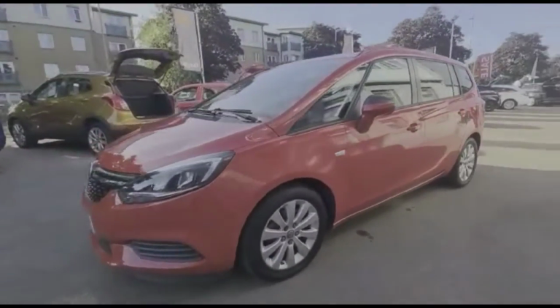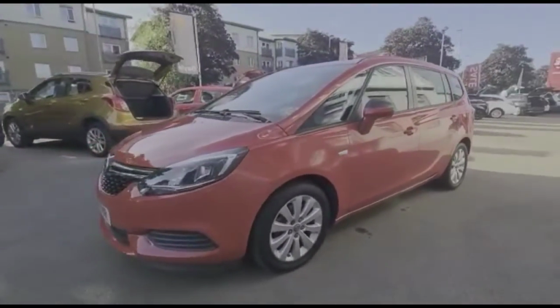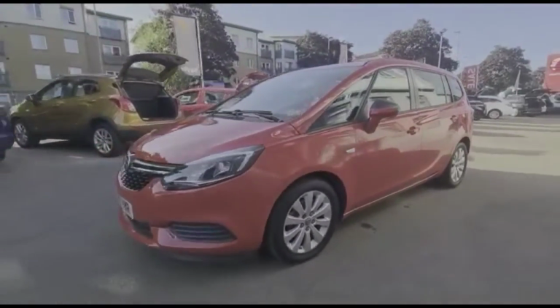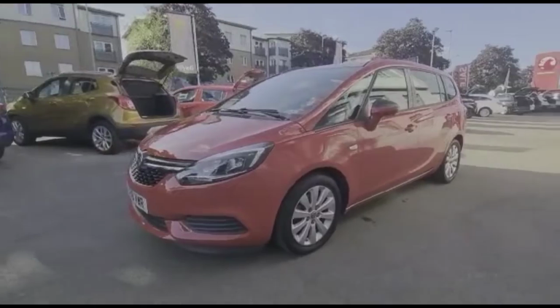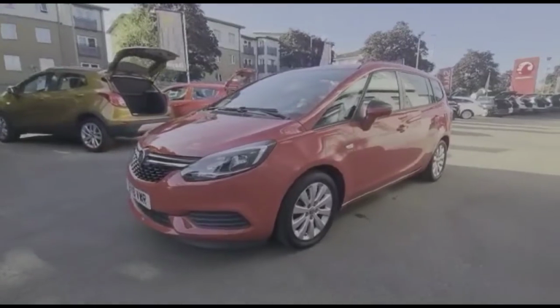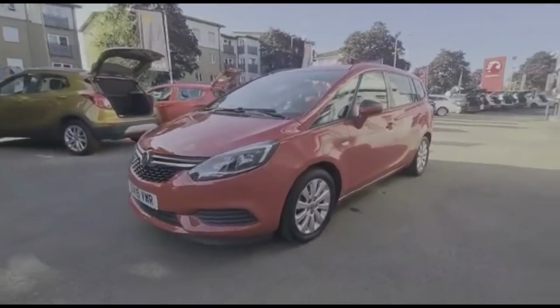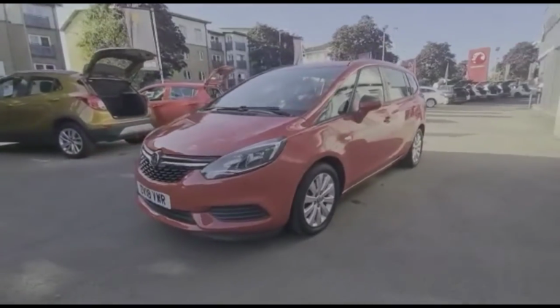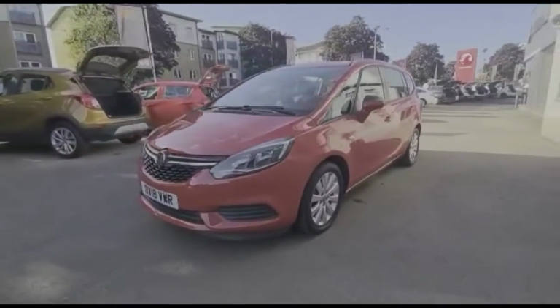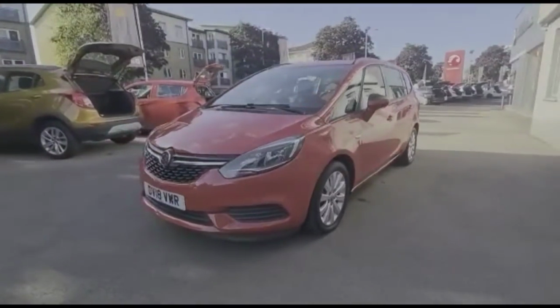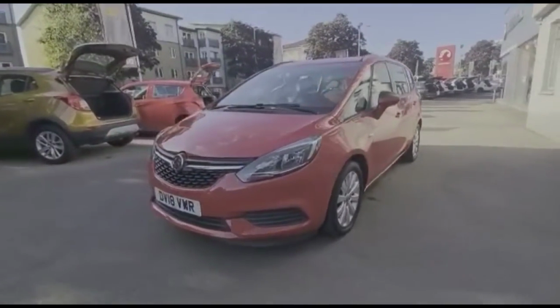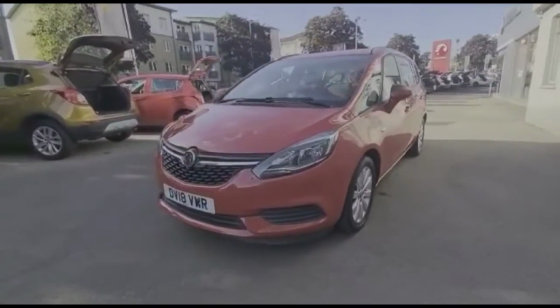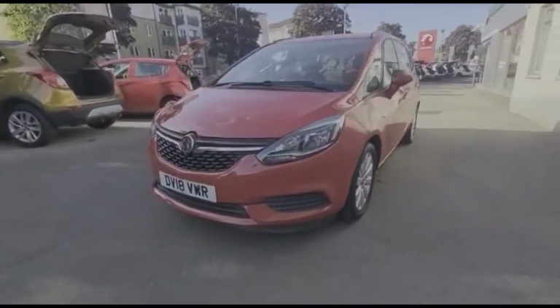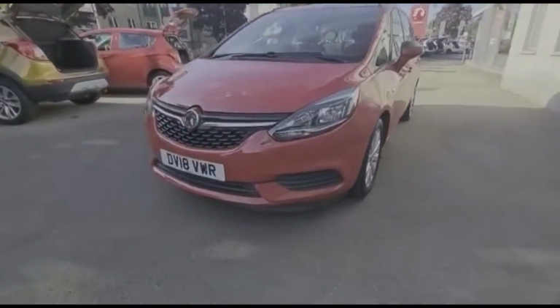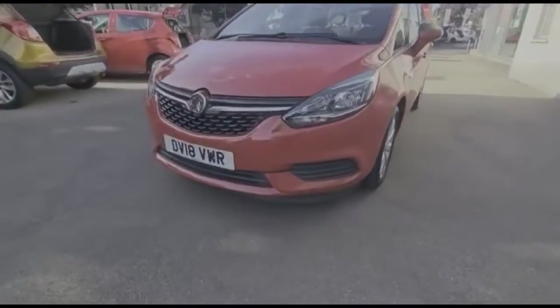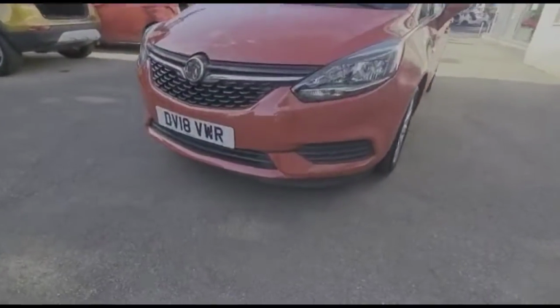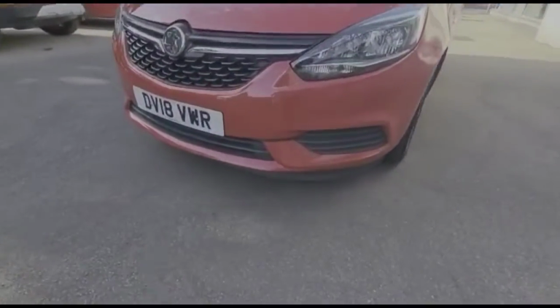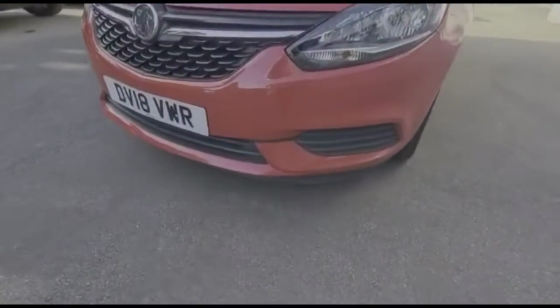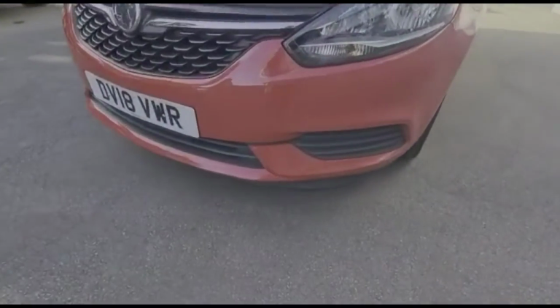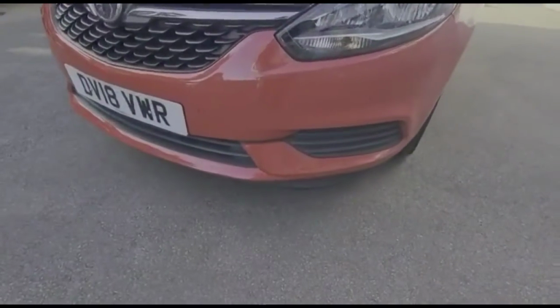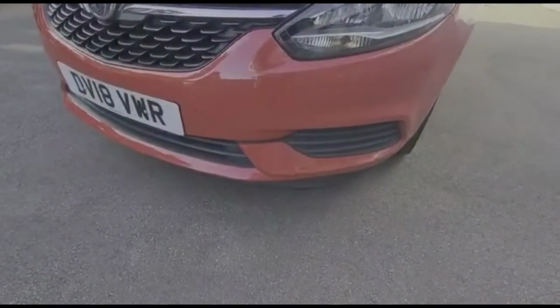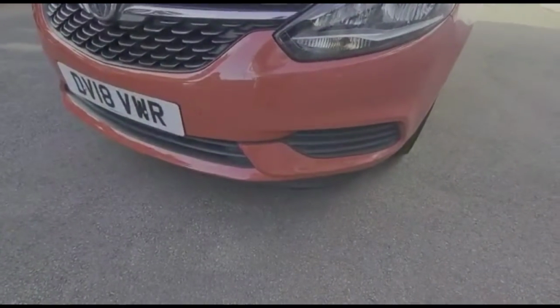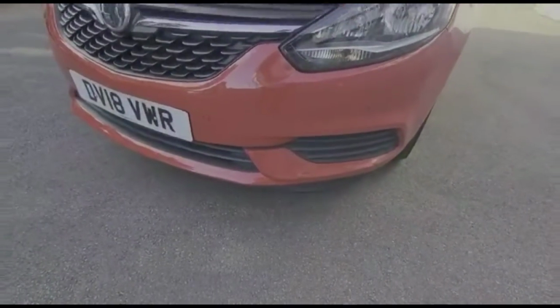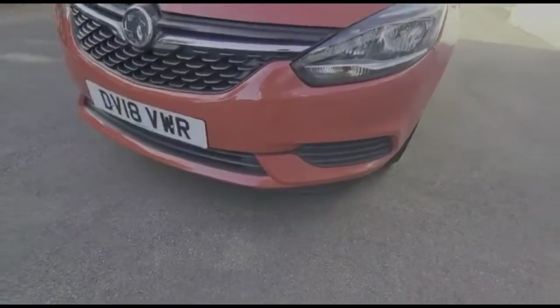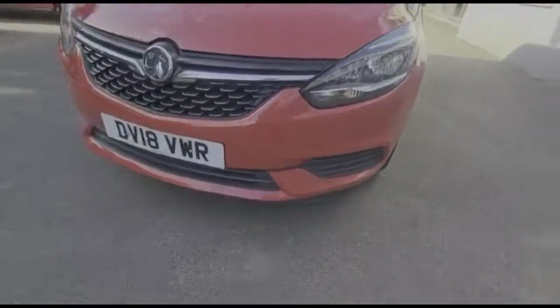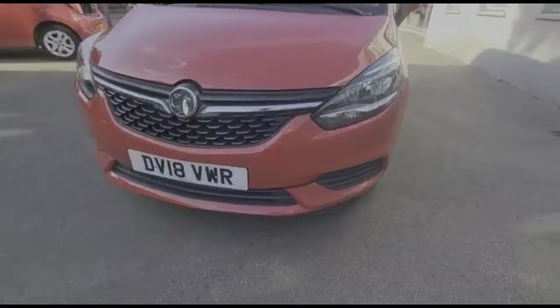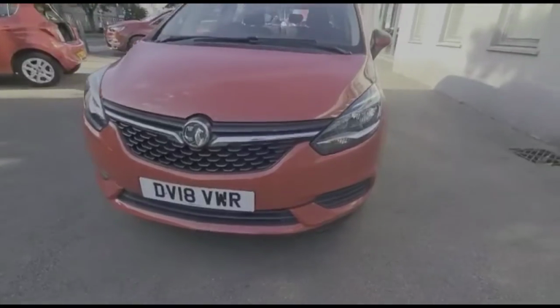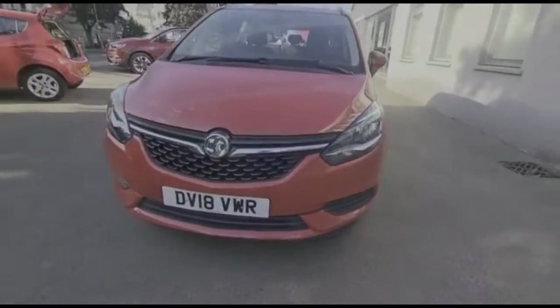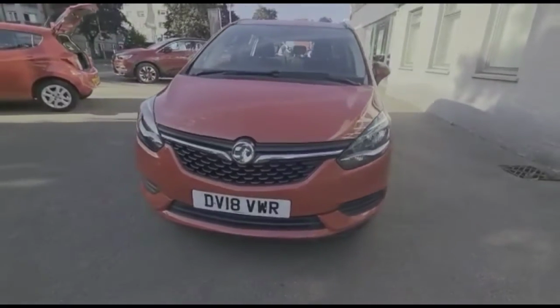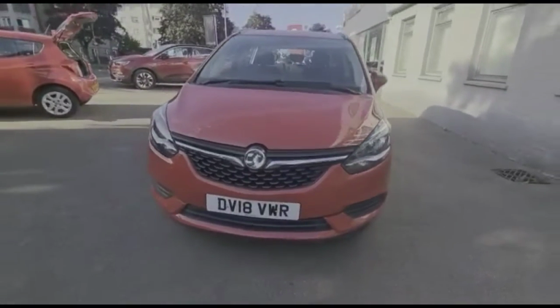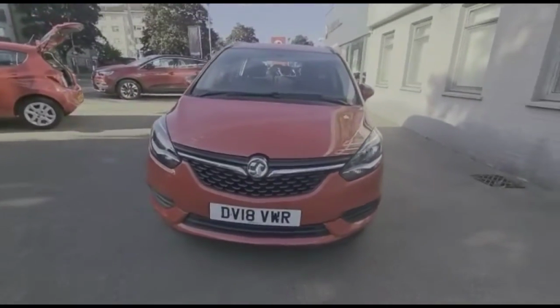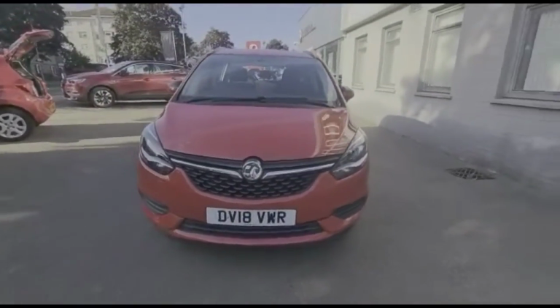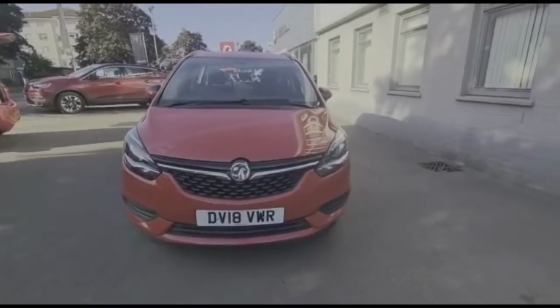At the front of the vehicle, you'll find halogen headlights incorporating LED daytime running lights, as well as front parking sensors.